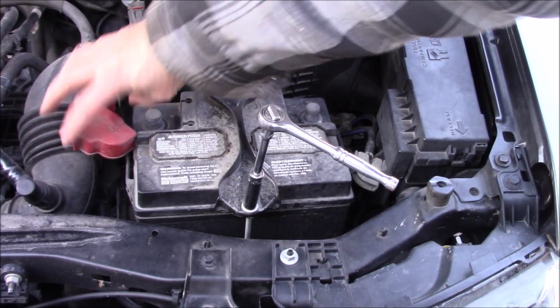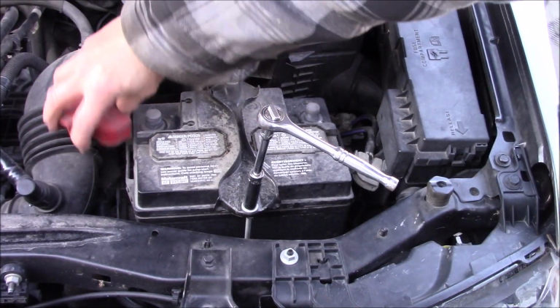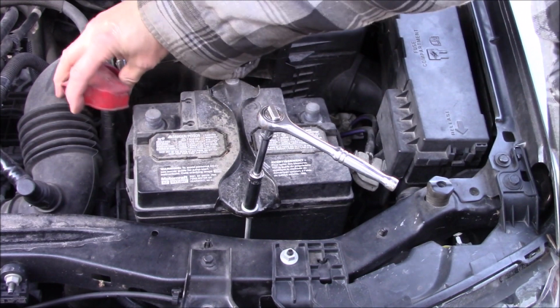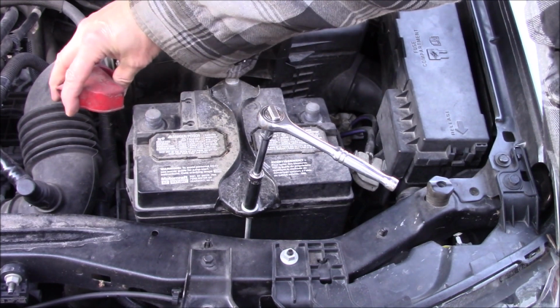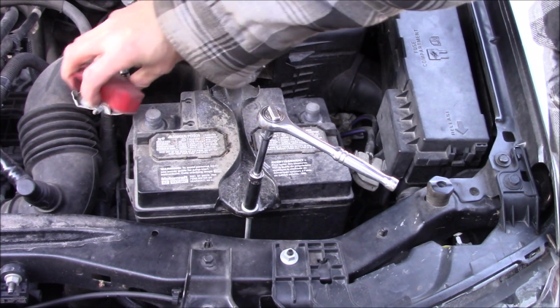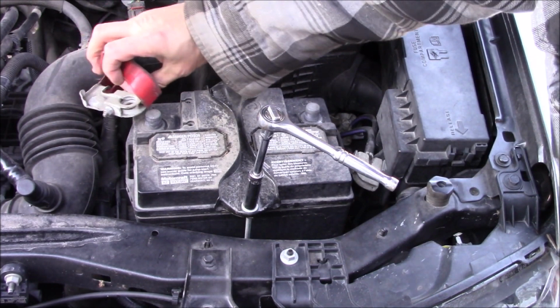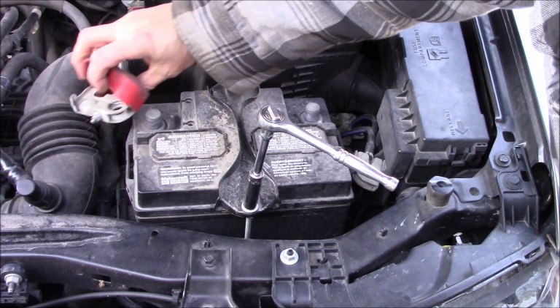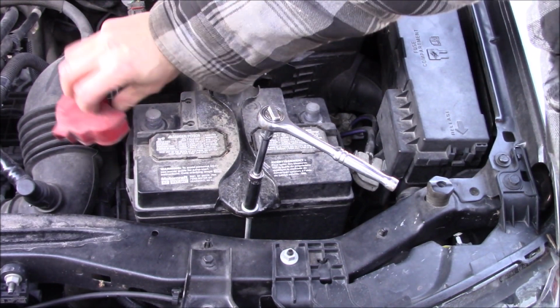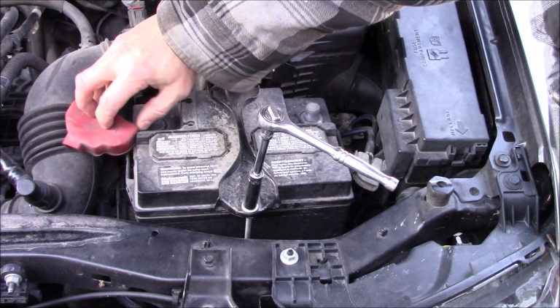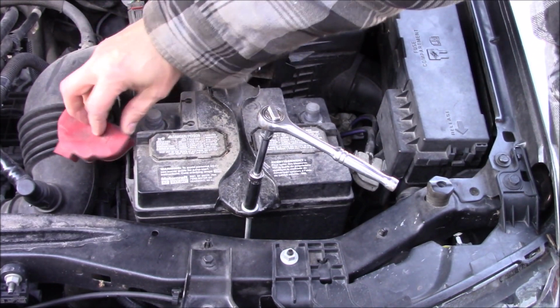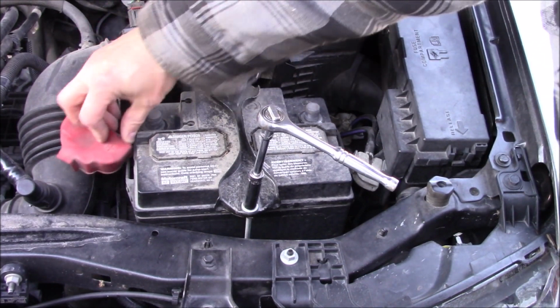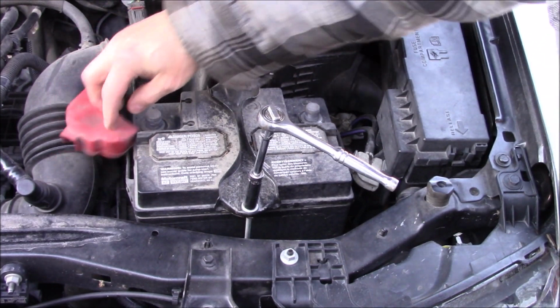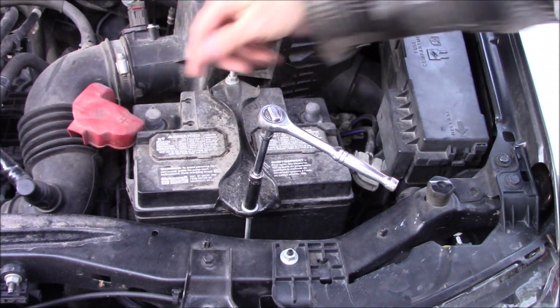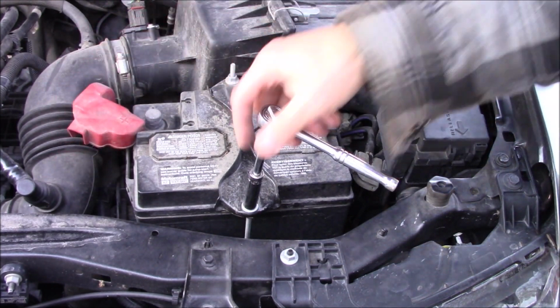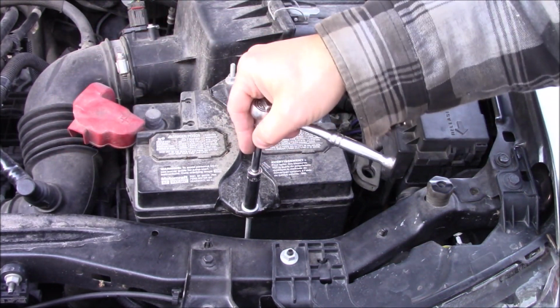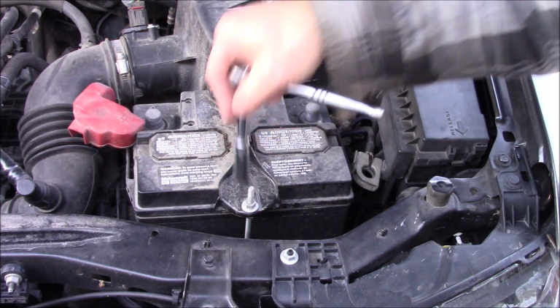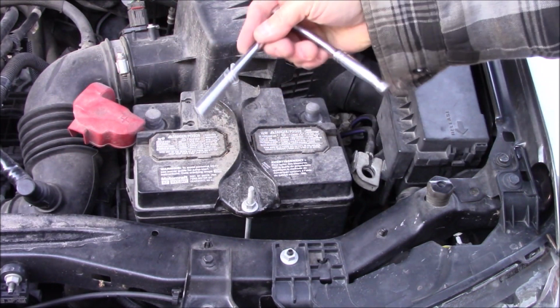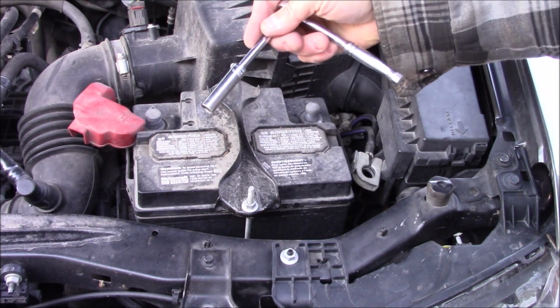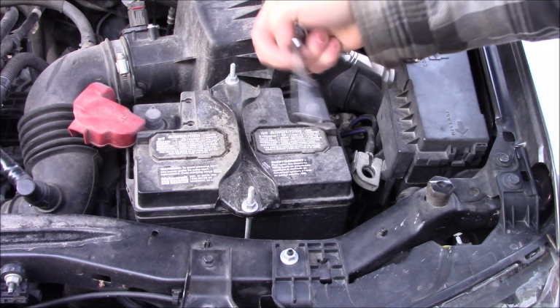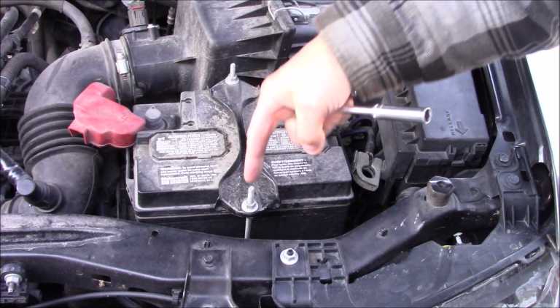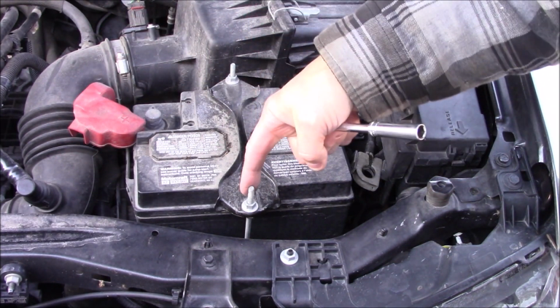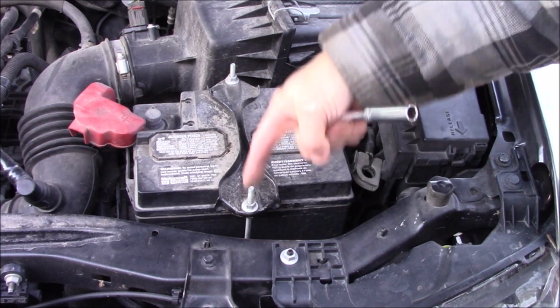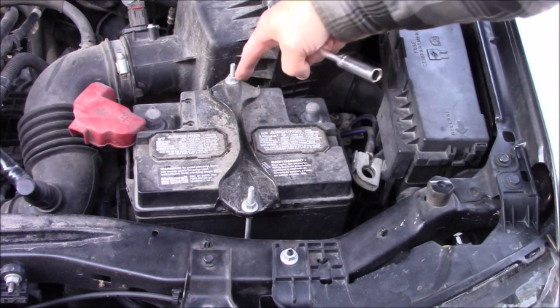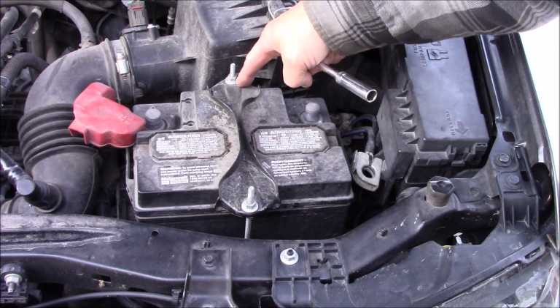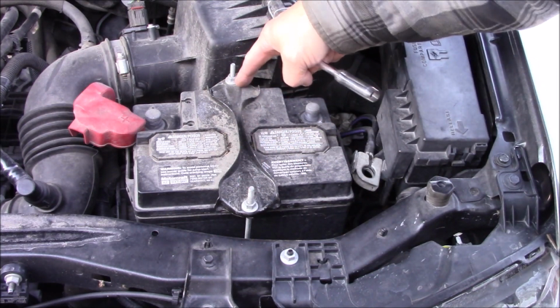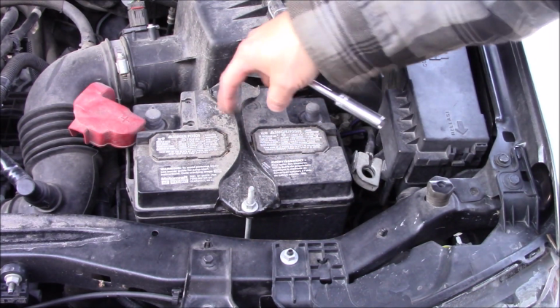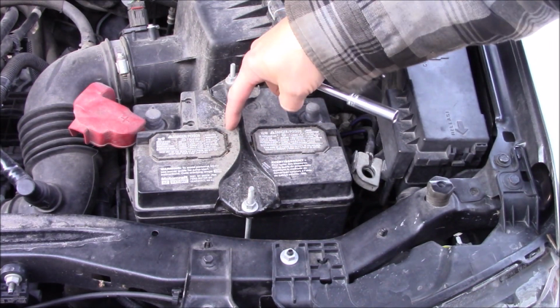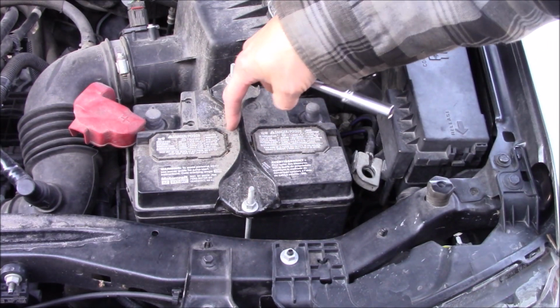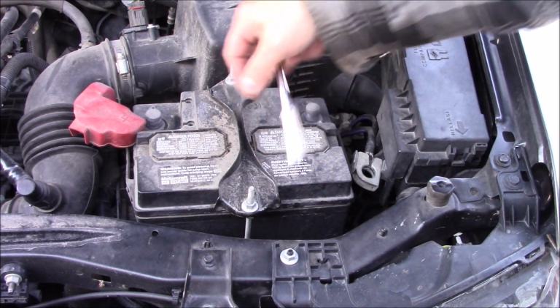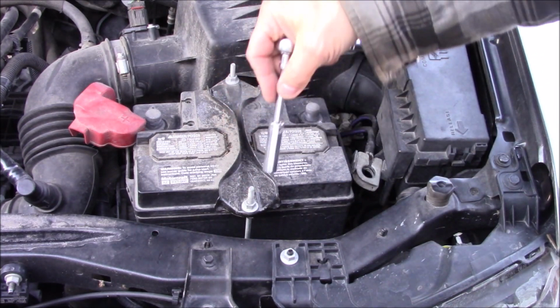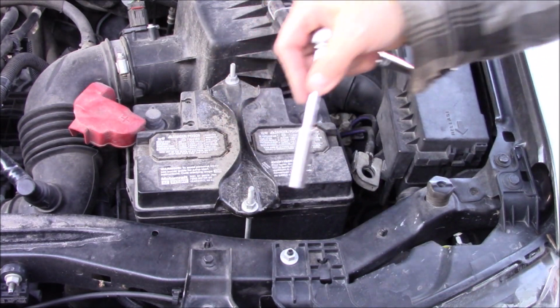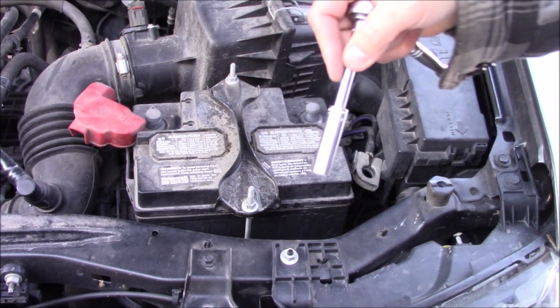Now that the battery terminals are removed, we'll go ahead and take a 10mm and take this hold-down clamp off.